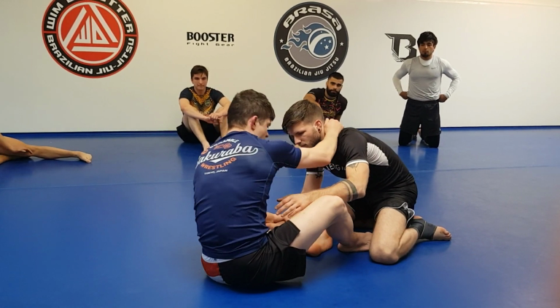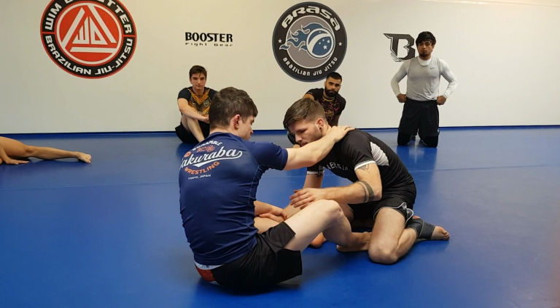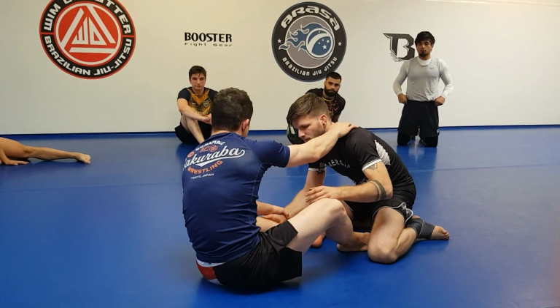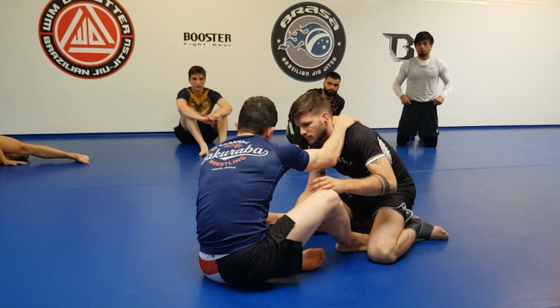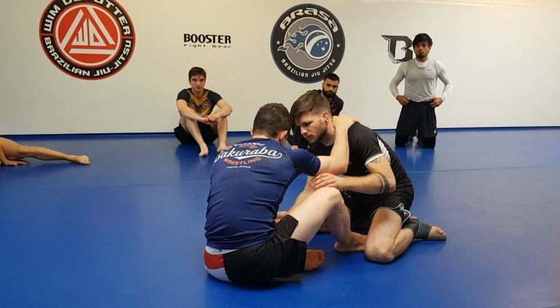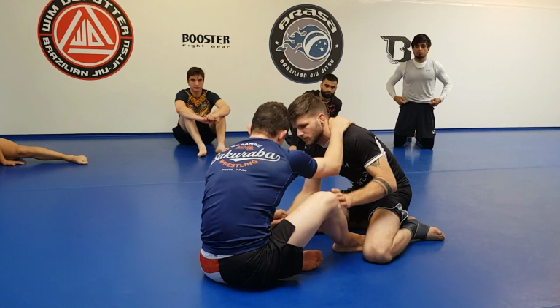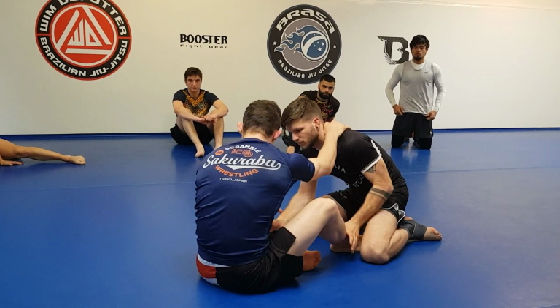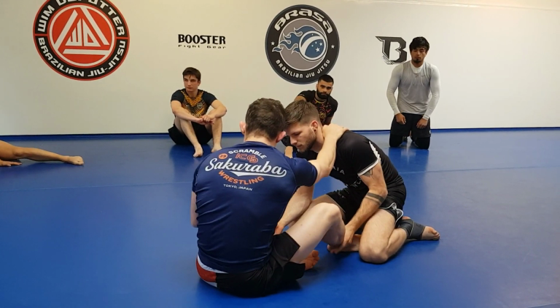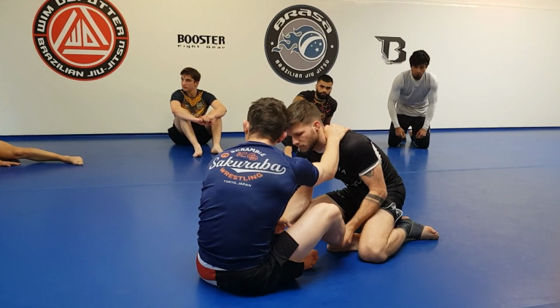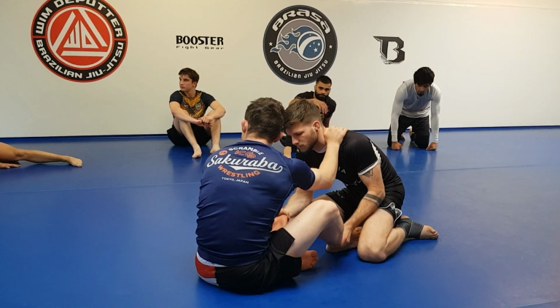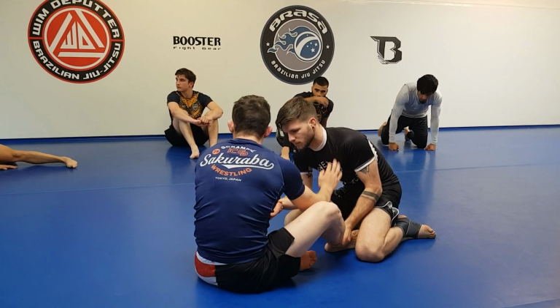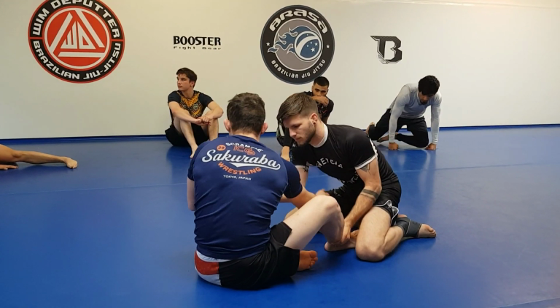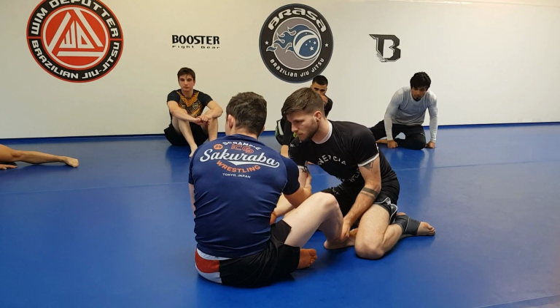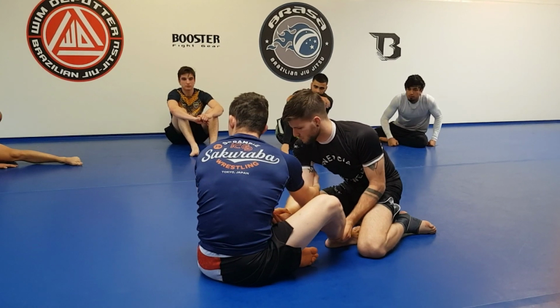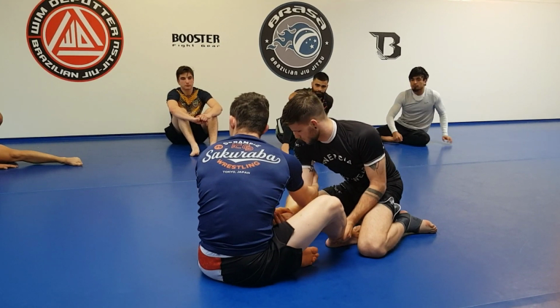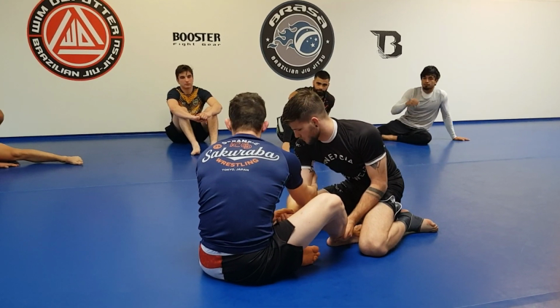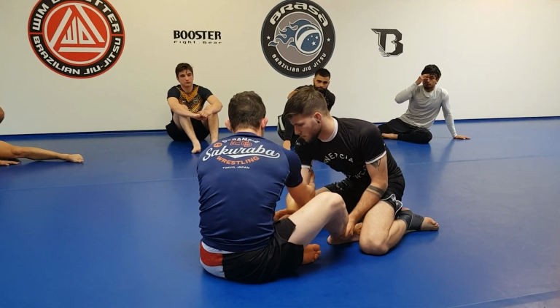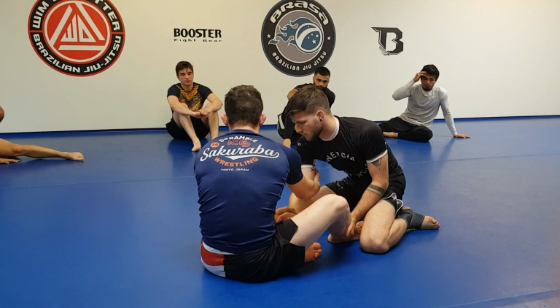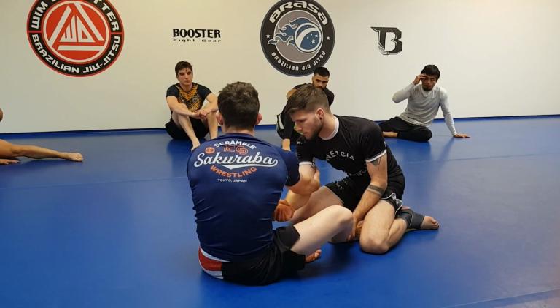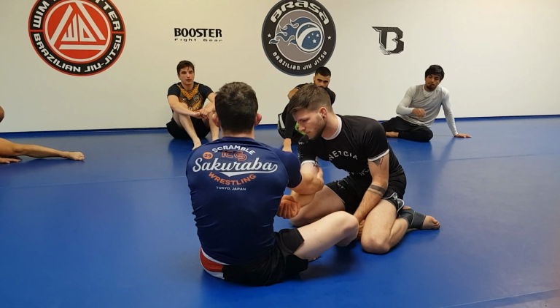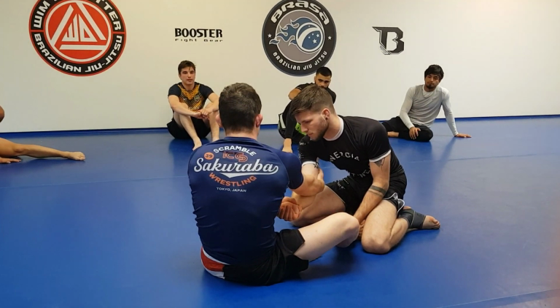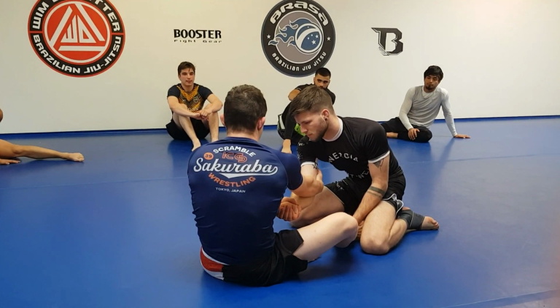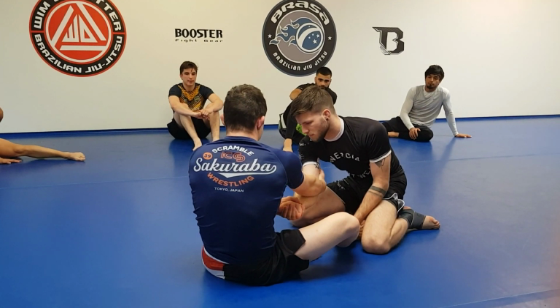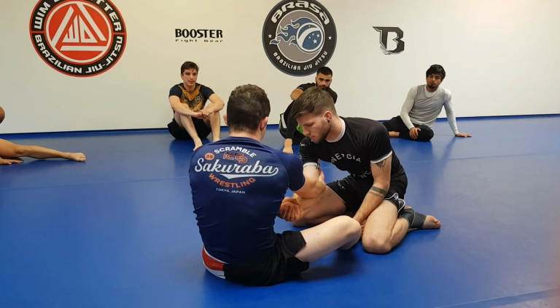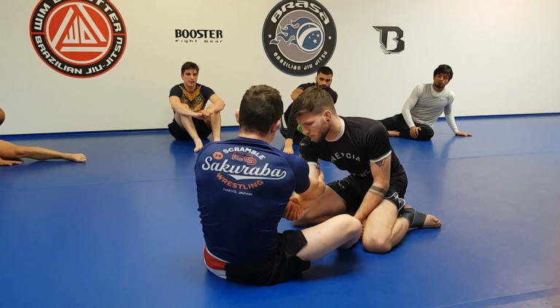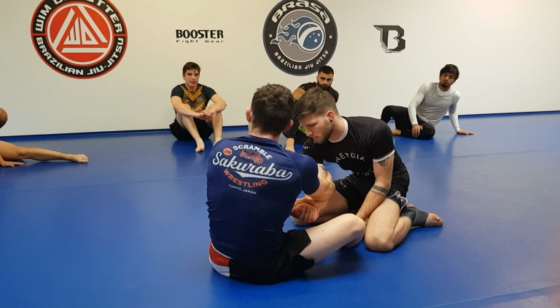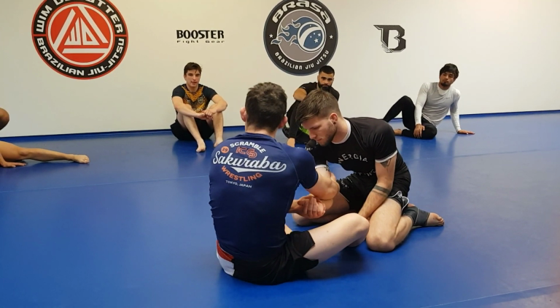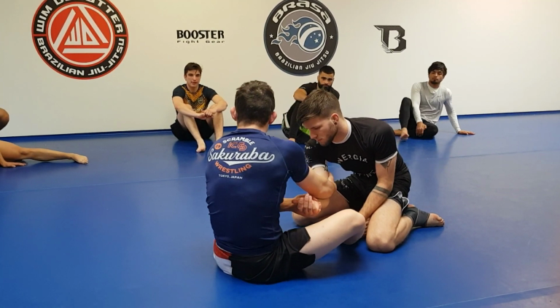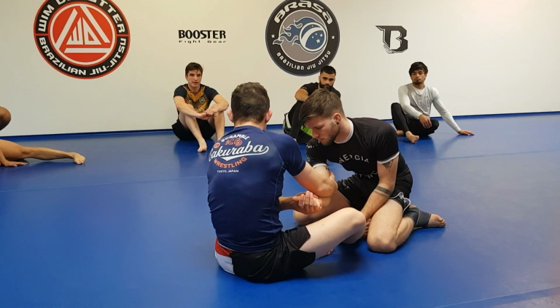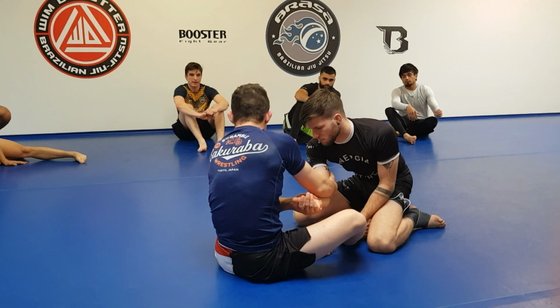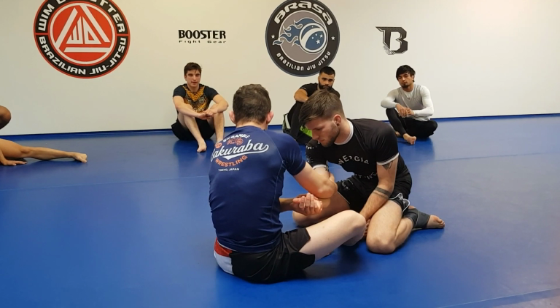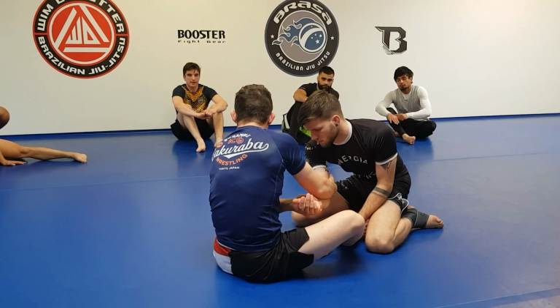I don't give him more legs — I give him only one. If he reaches for this one, we do arm drag. And then while I try to arm drag, he is here all the time and pulls his arm back.